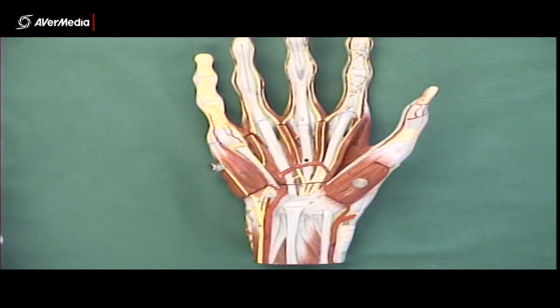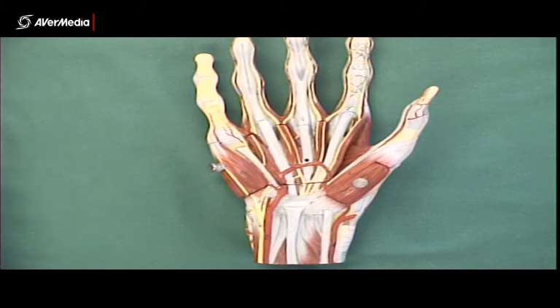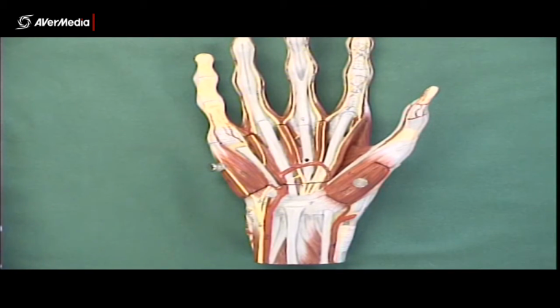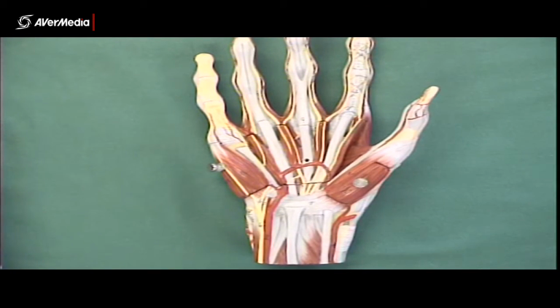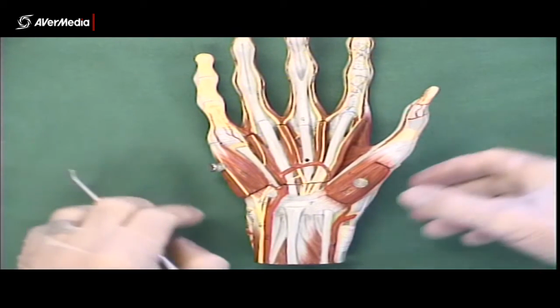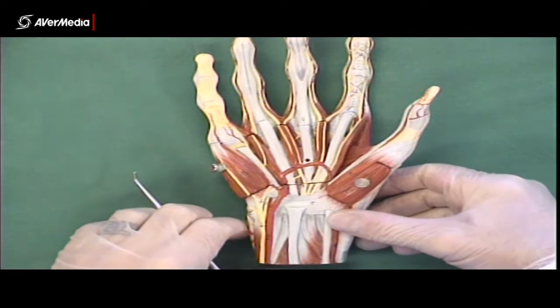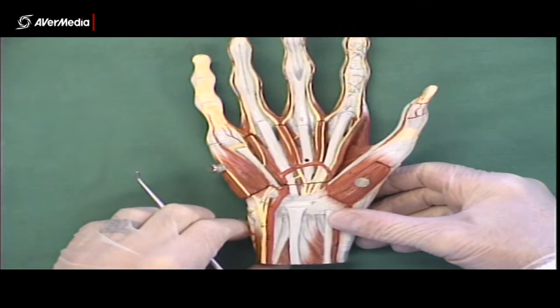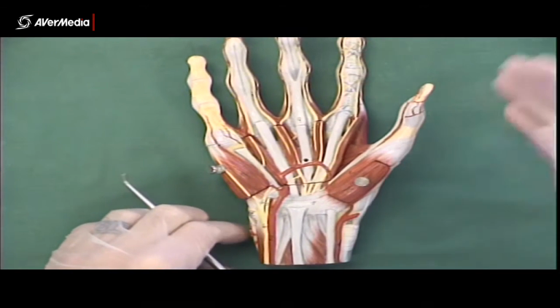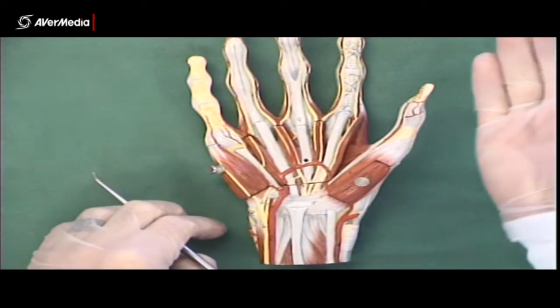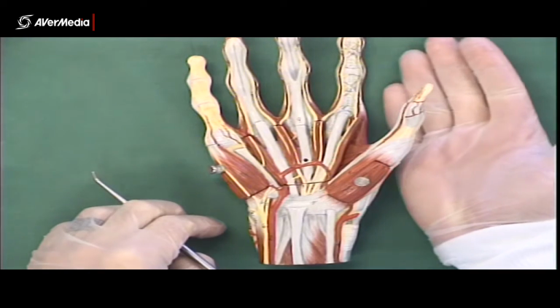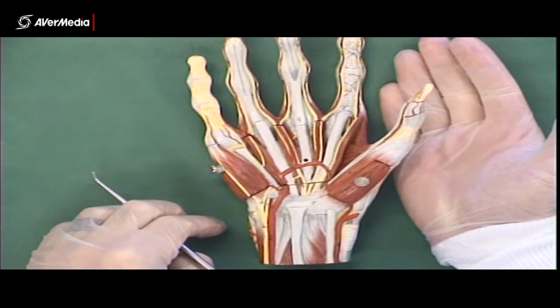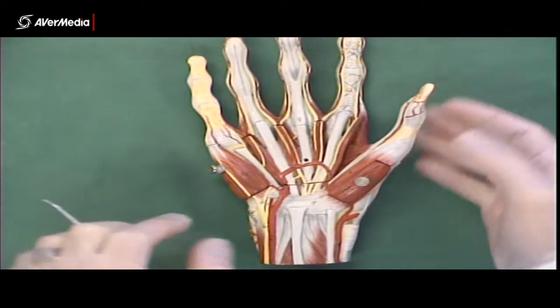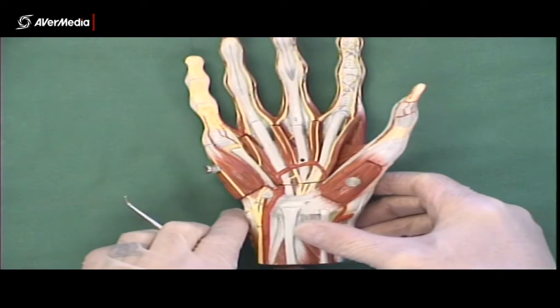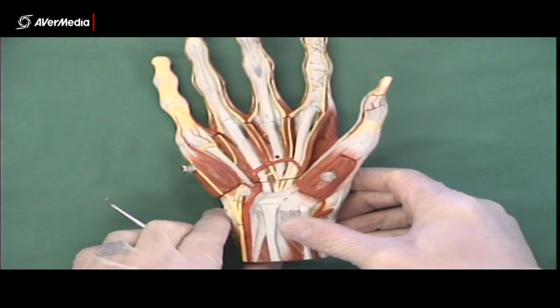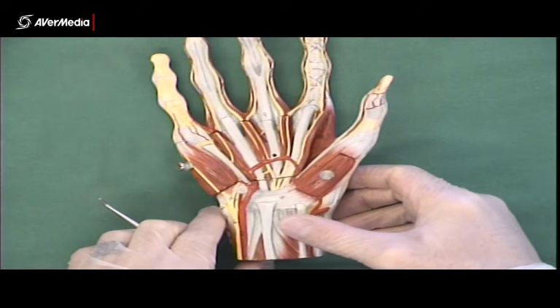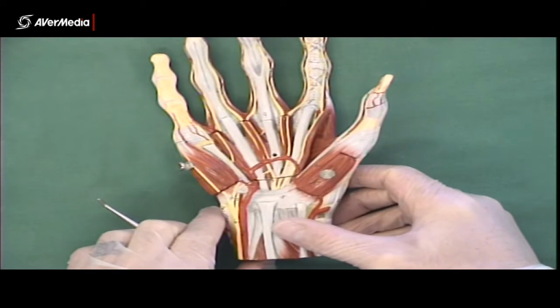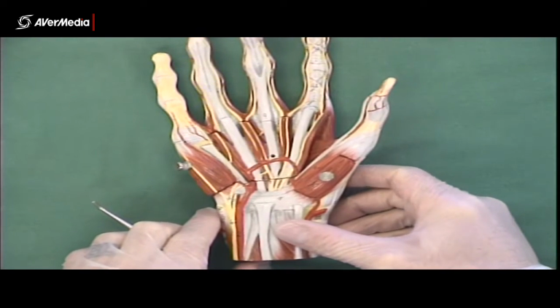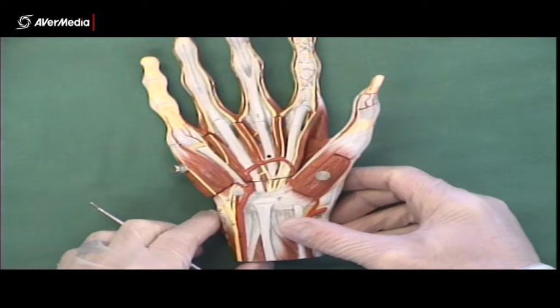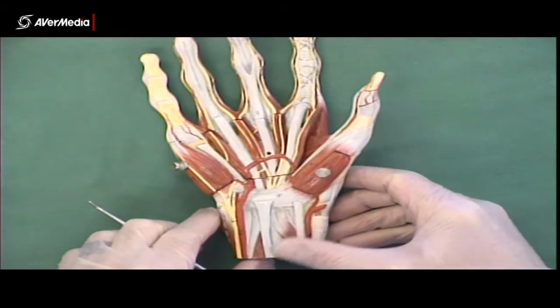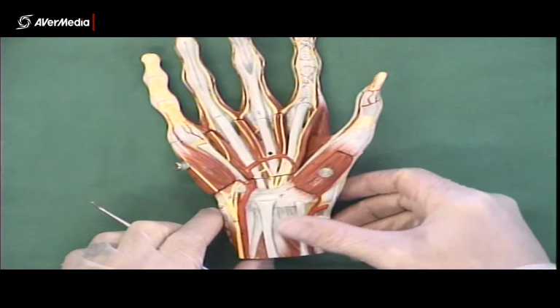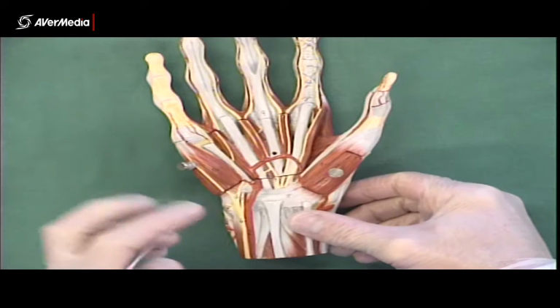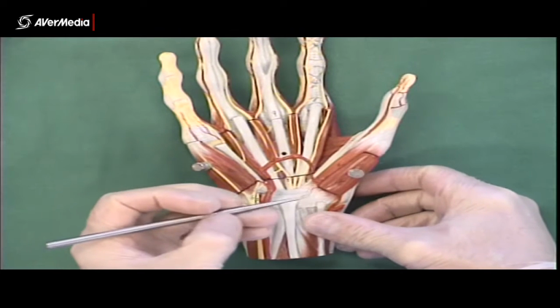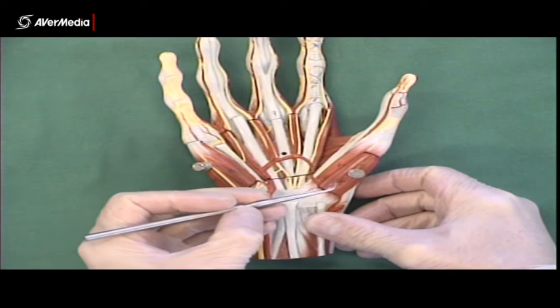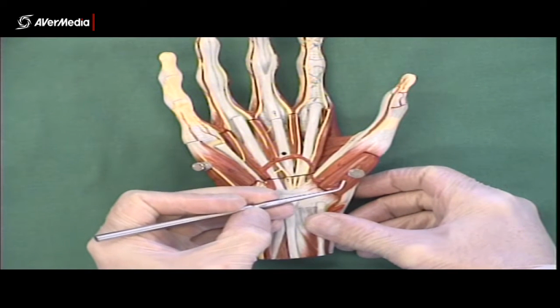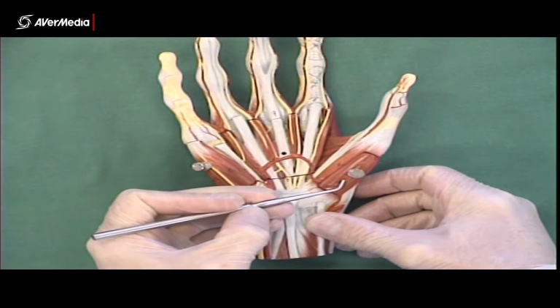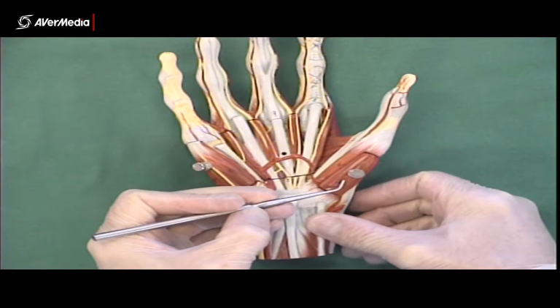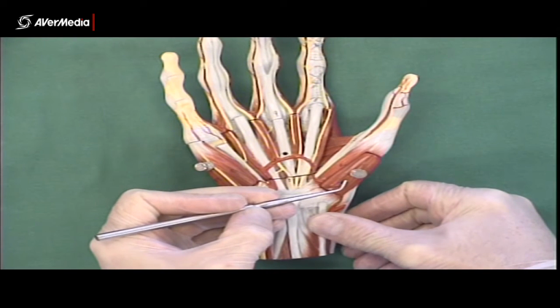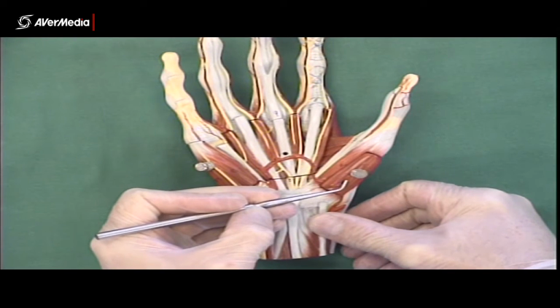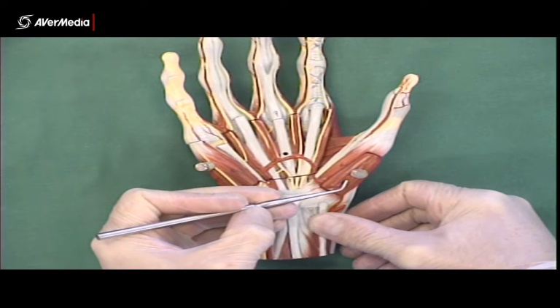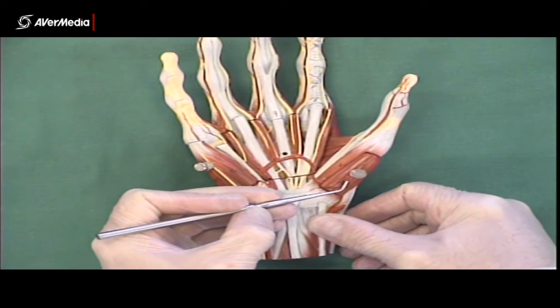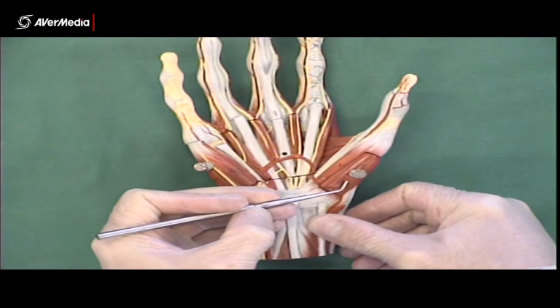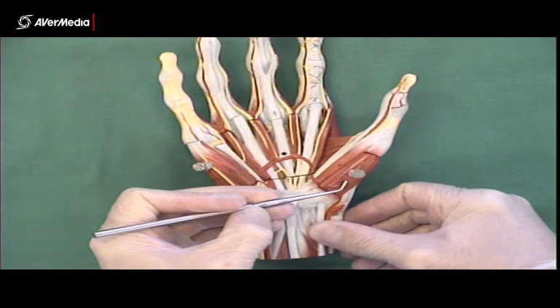Muscles of the hand. Here we have an anterior view of a right hand. Starting on the thumb side, on the lateral side, we can see that we have an abductor pollicis brevis.